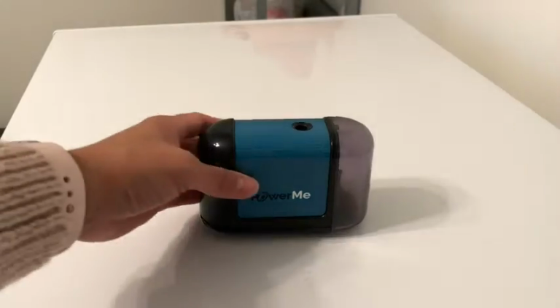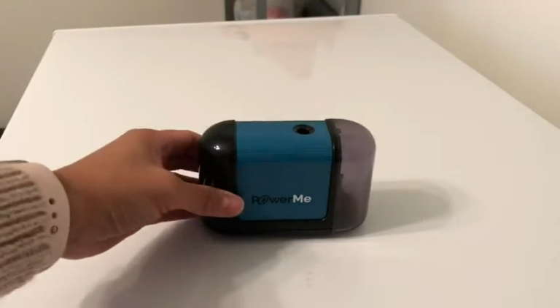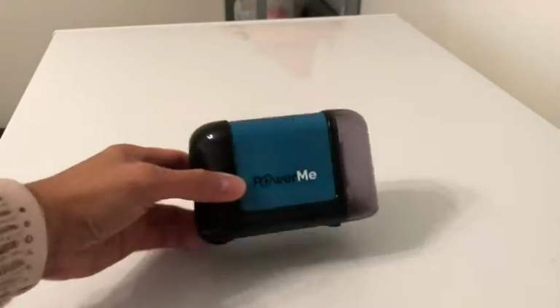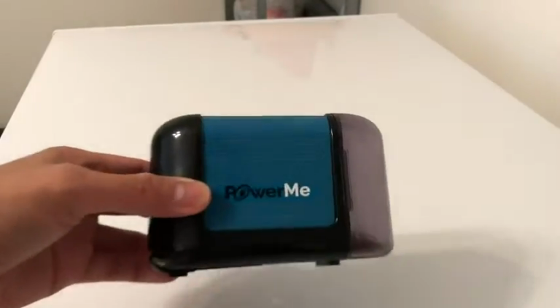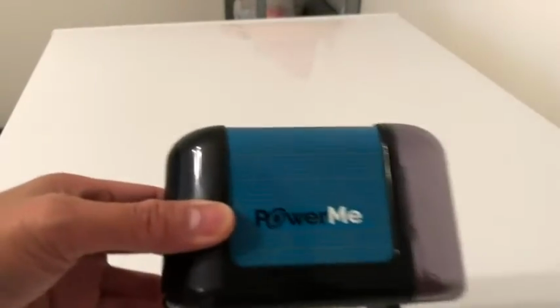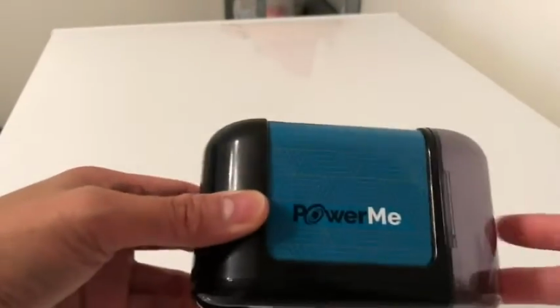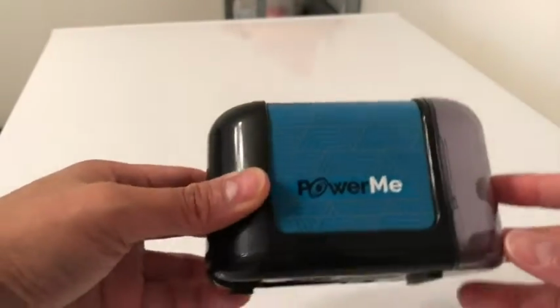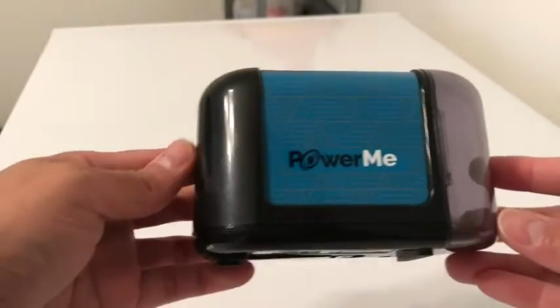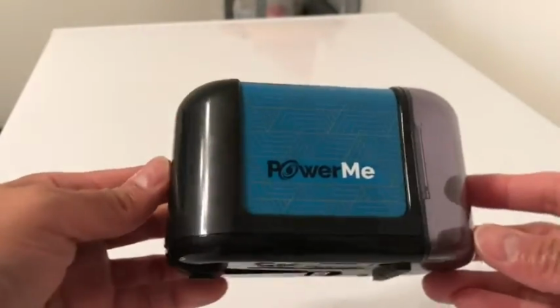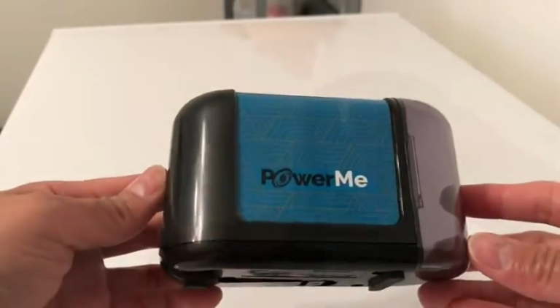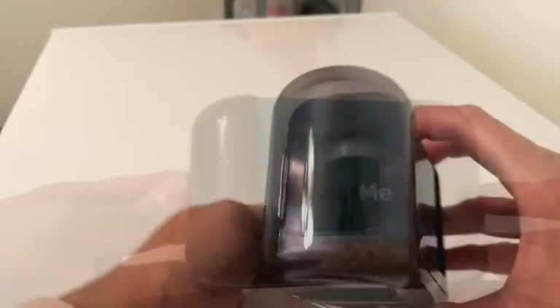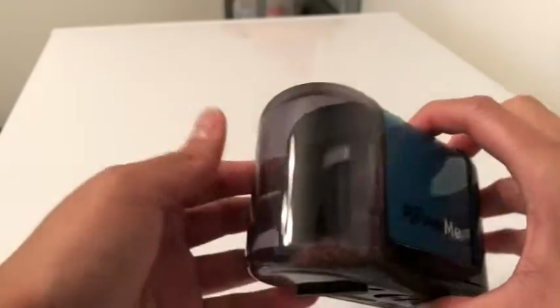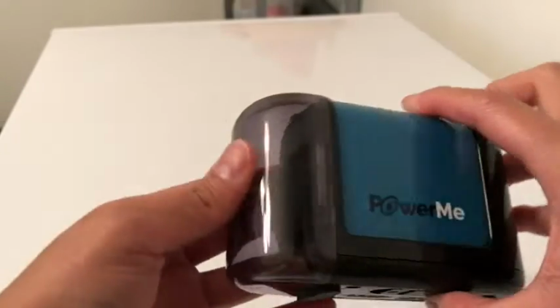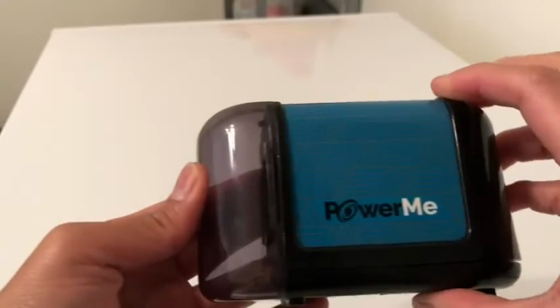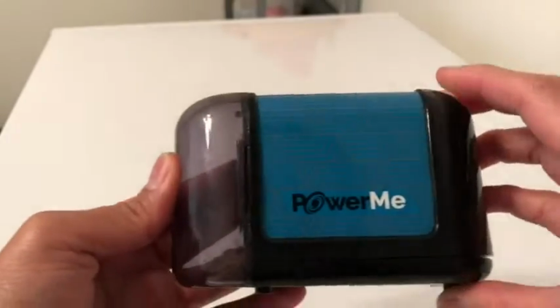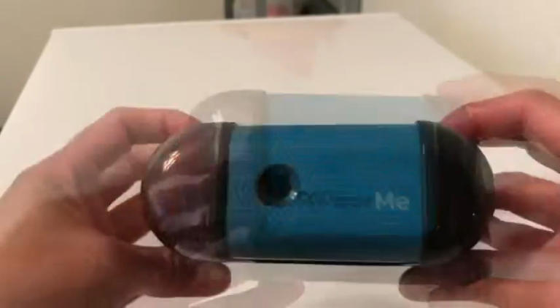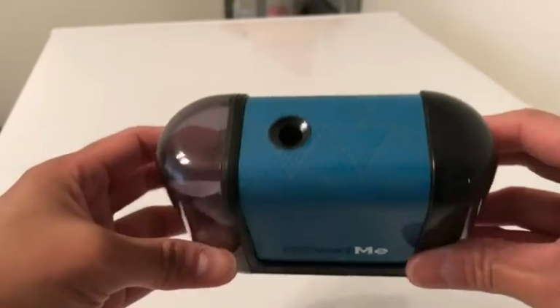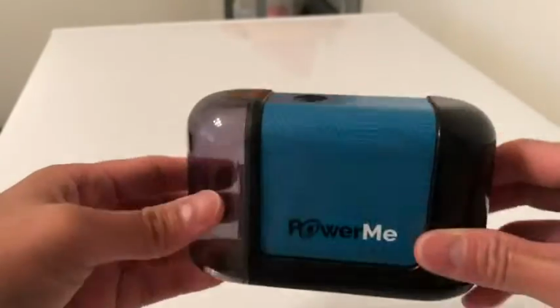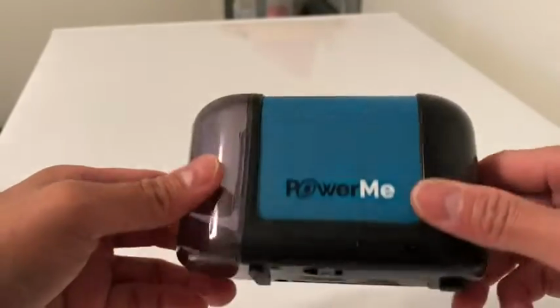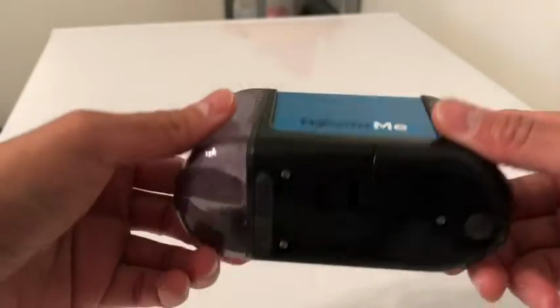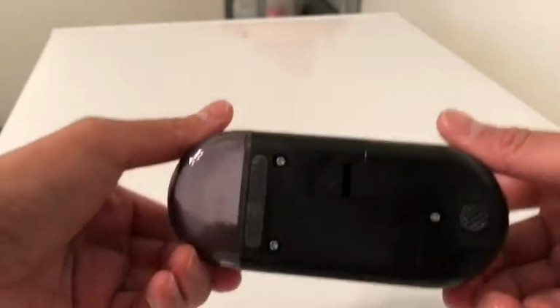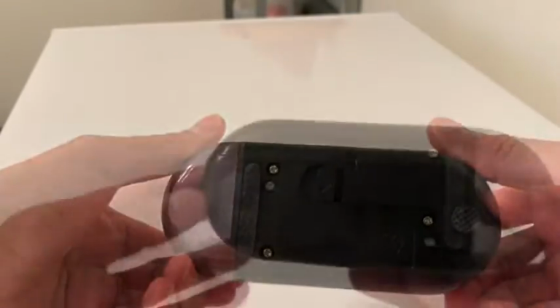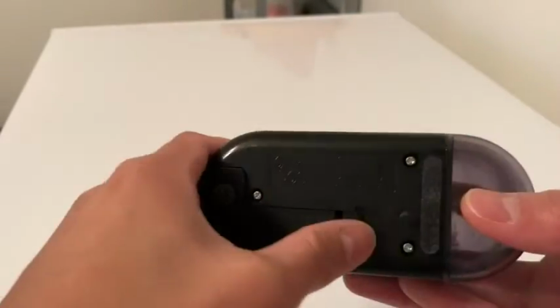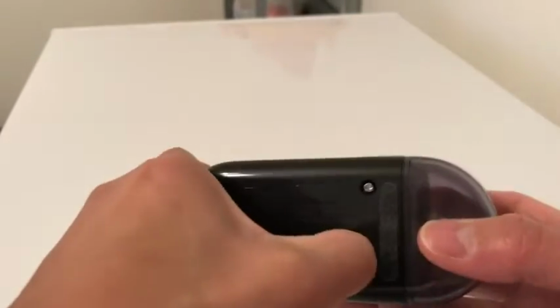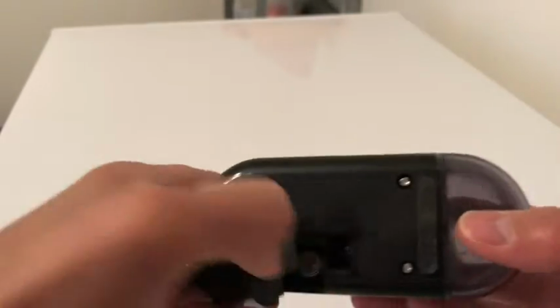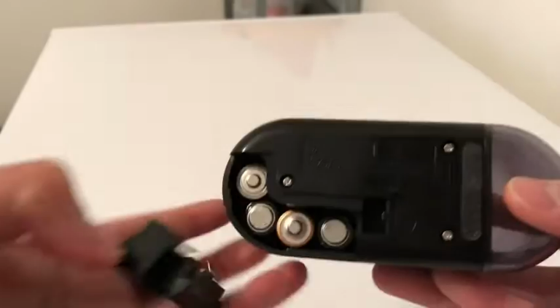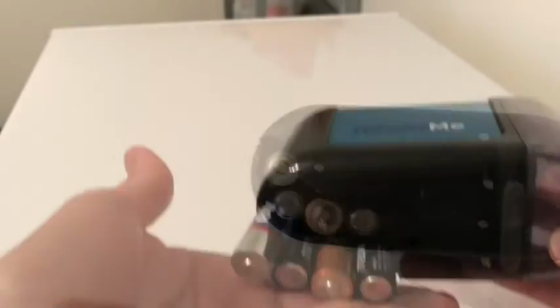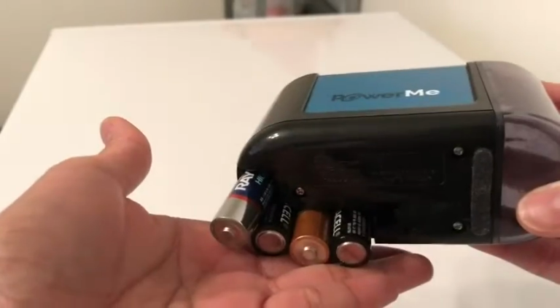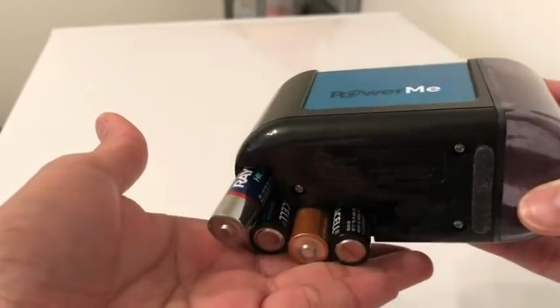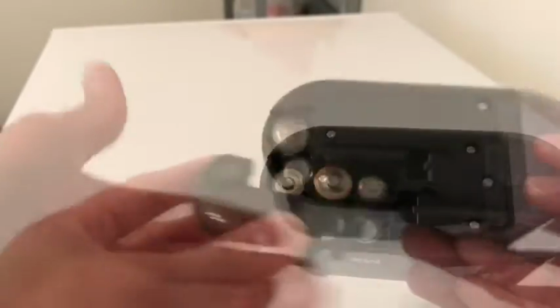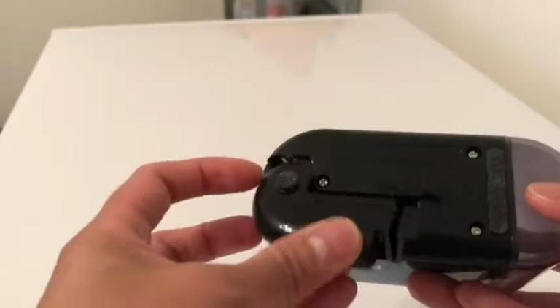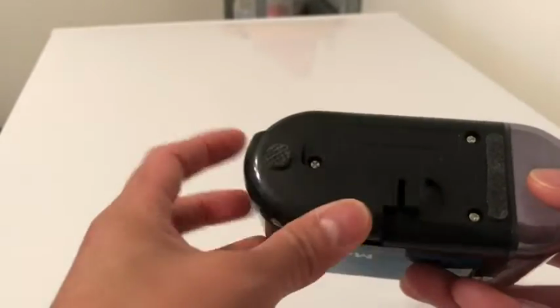Okay, this is the Power Me pencil sharpener. Everything looks good. Sleek design, and it takes four double-A batteries.